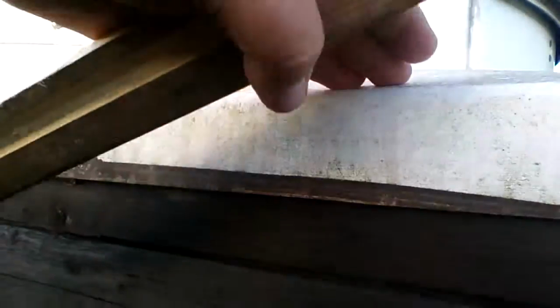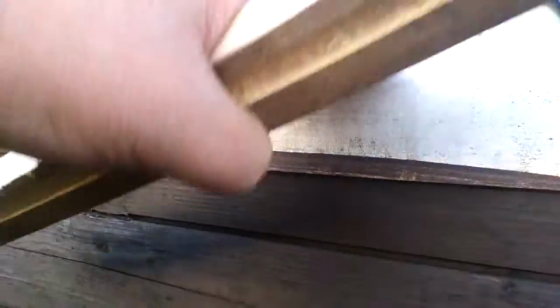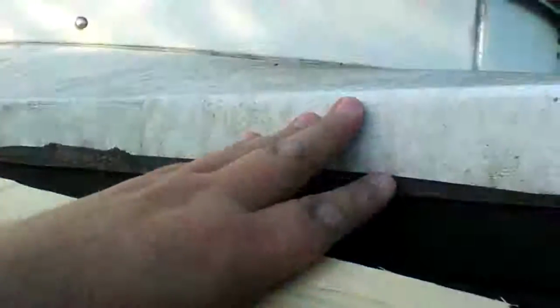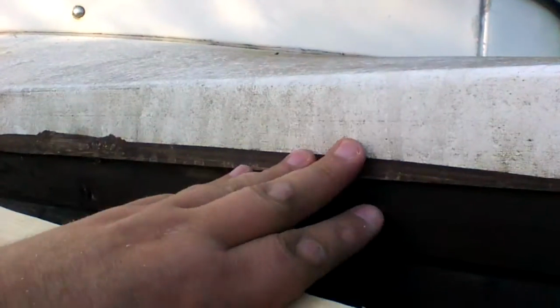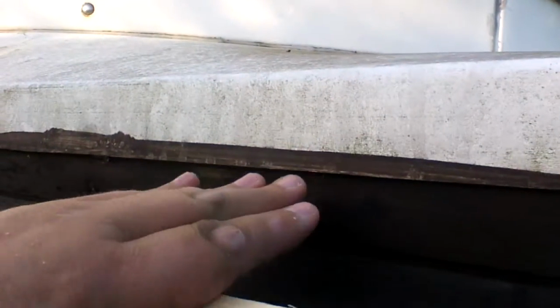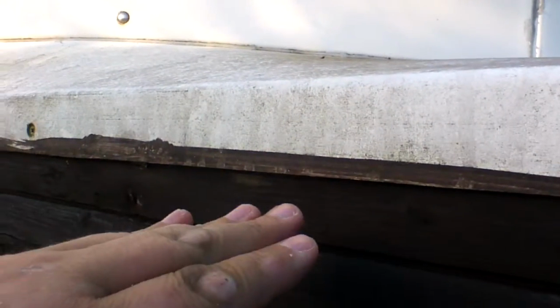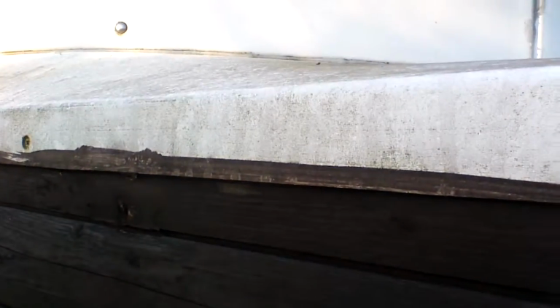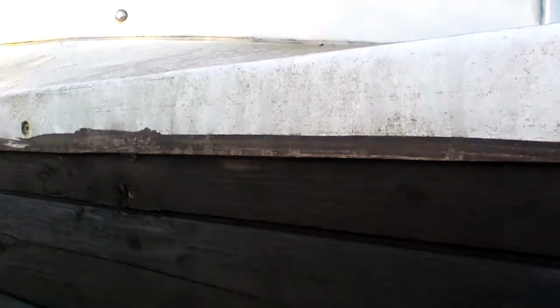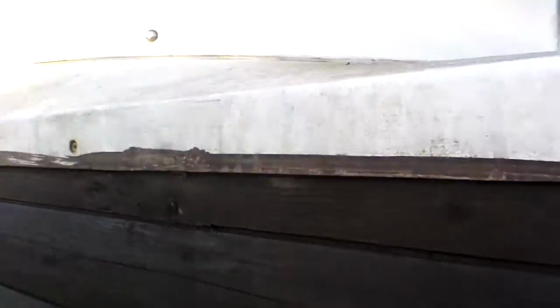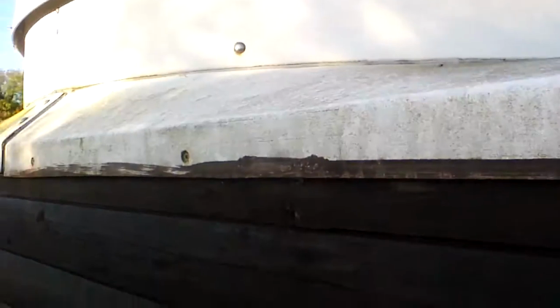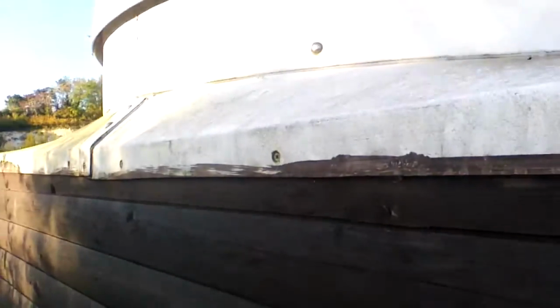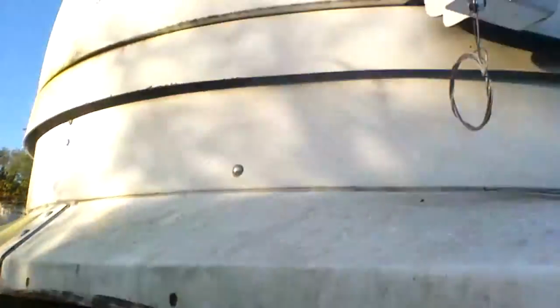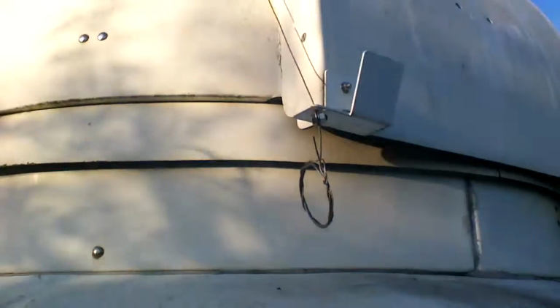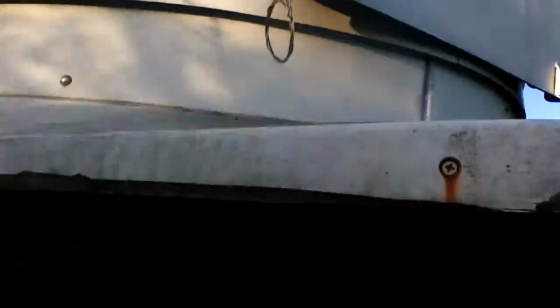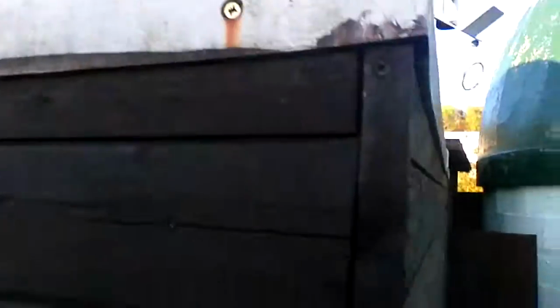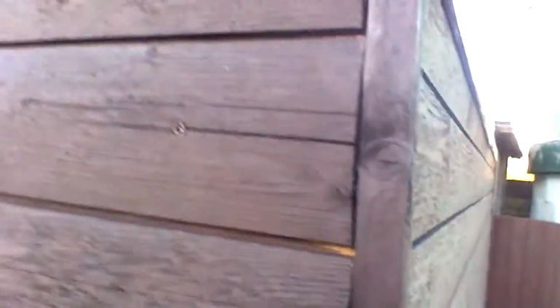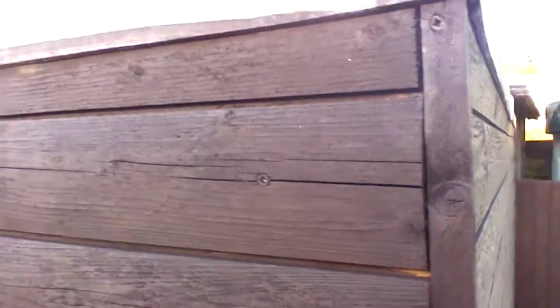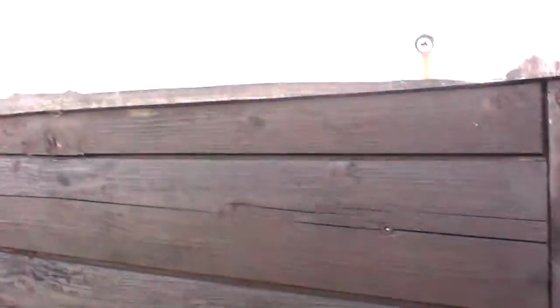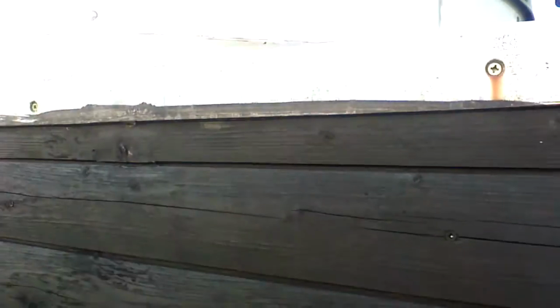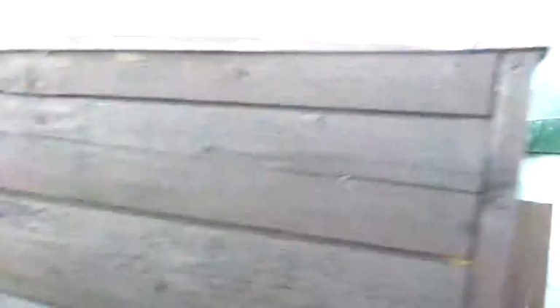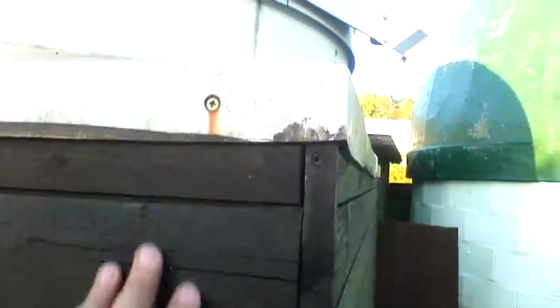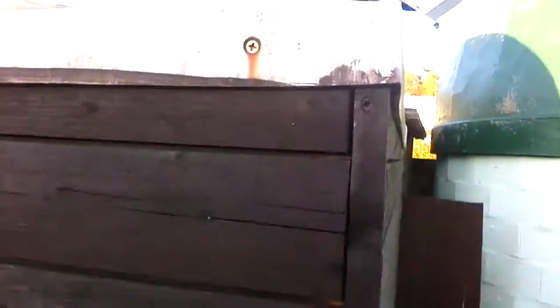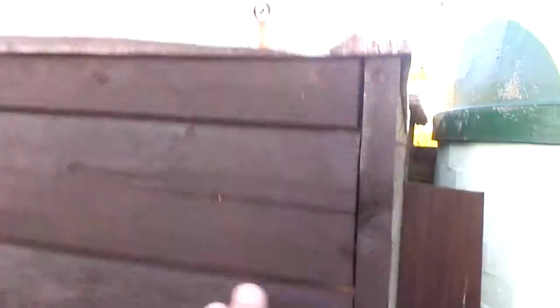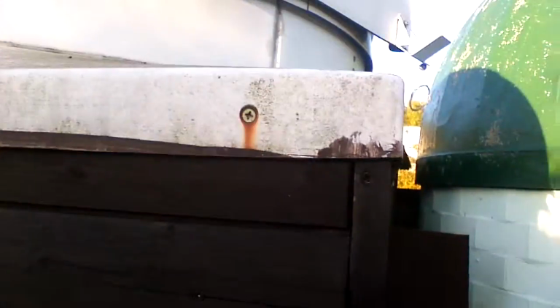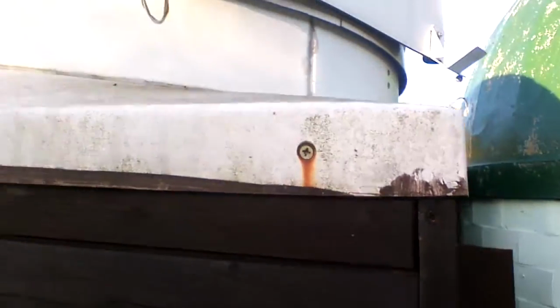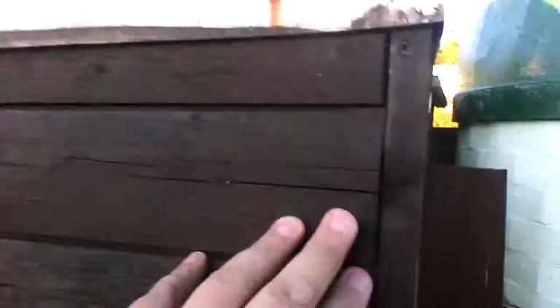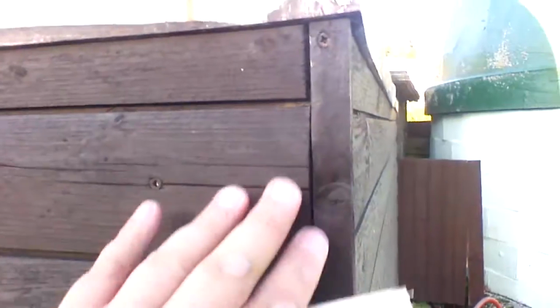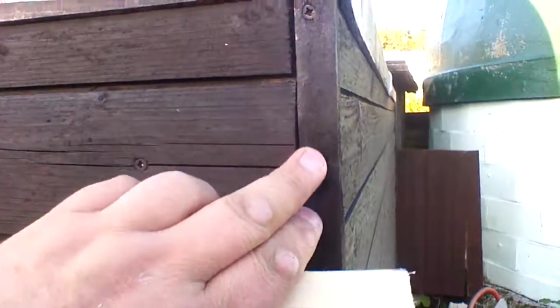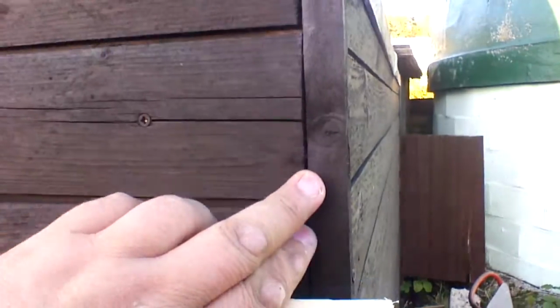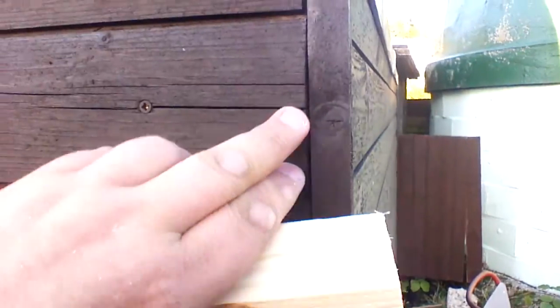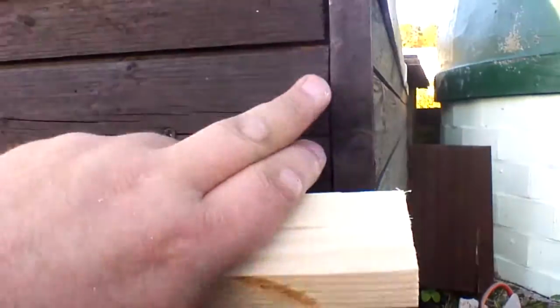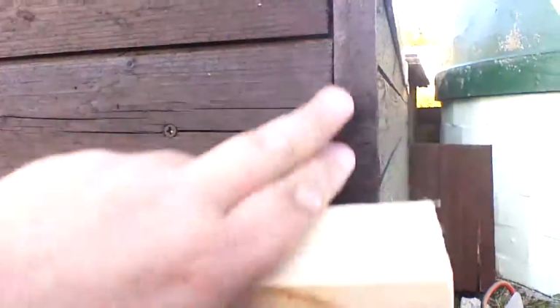The flashing tape will just make sure all the water from the top runs away from the observatory instead of running down the walls and coming in at the corners inside. So we've got some plastic corner protectors to go over these corners.